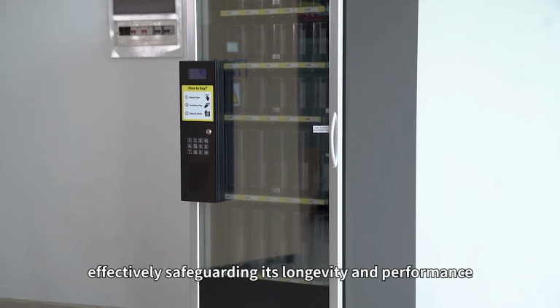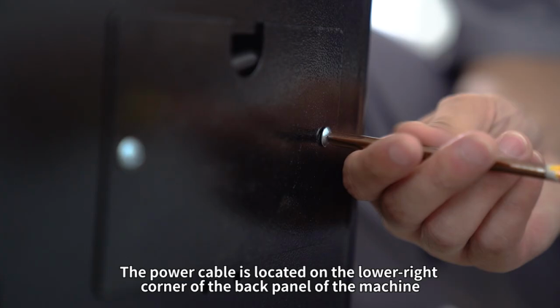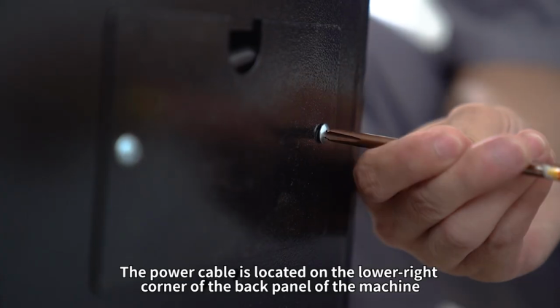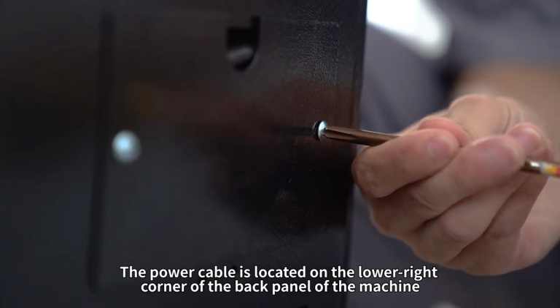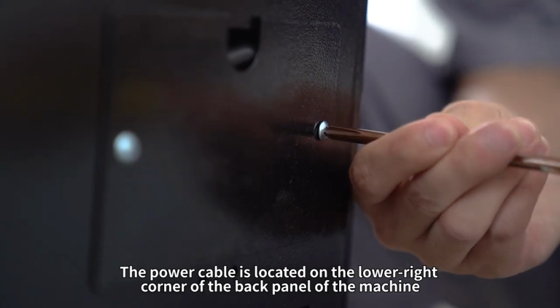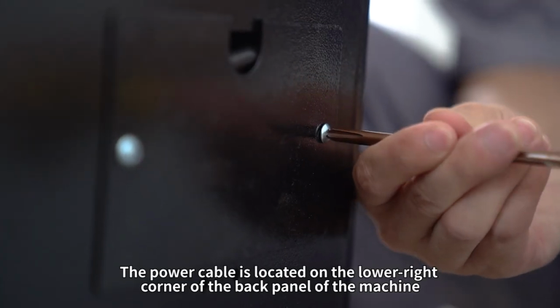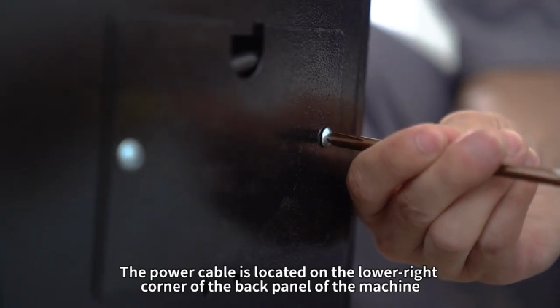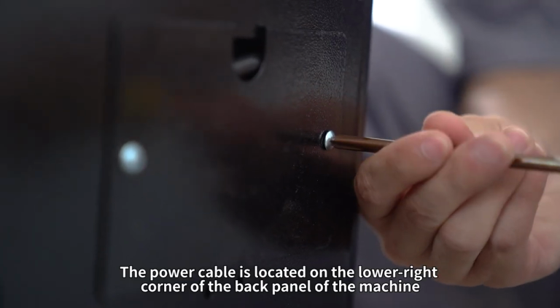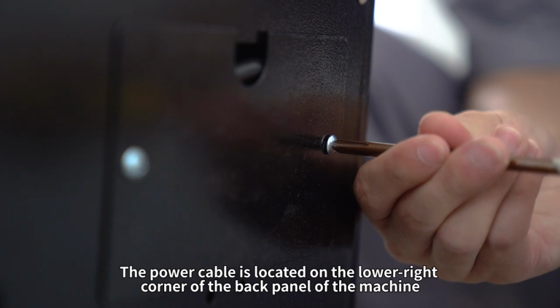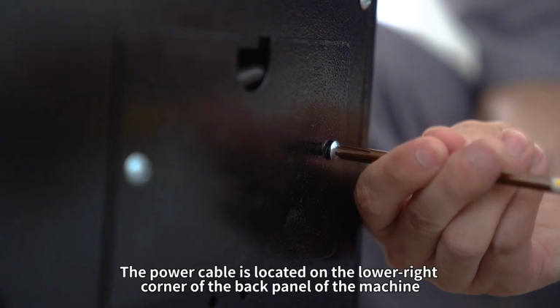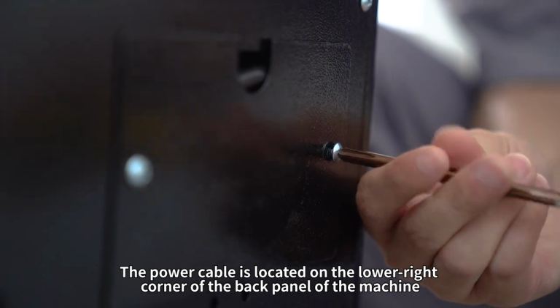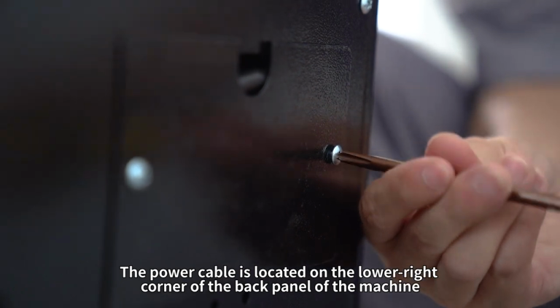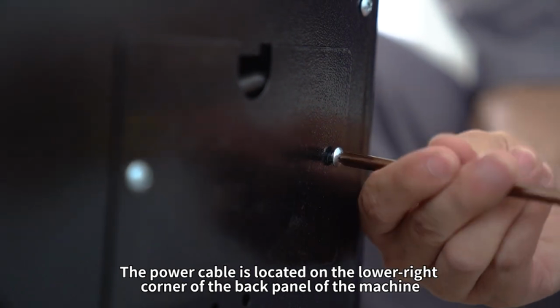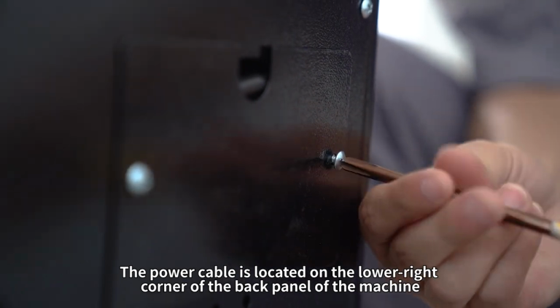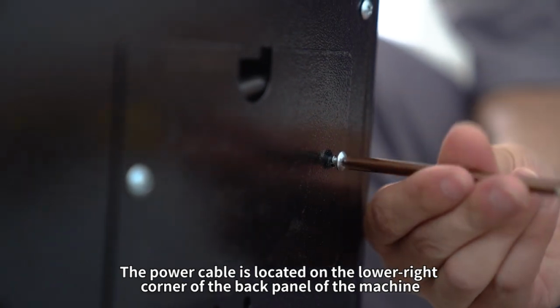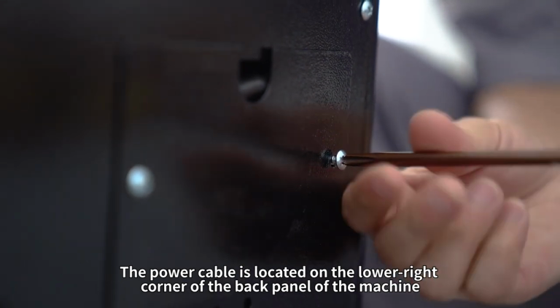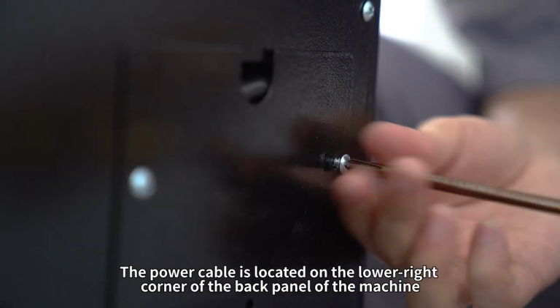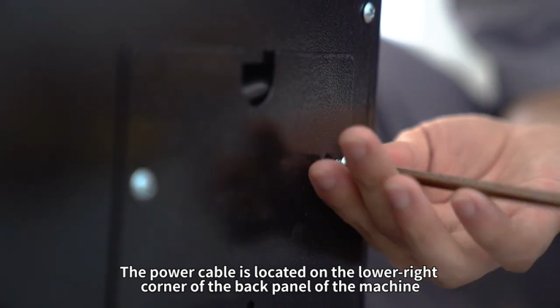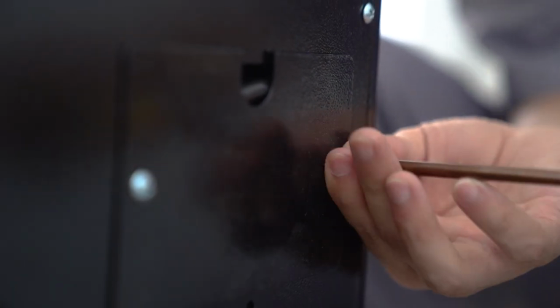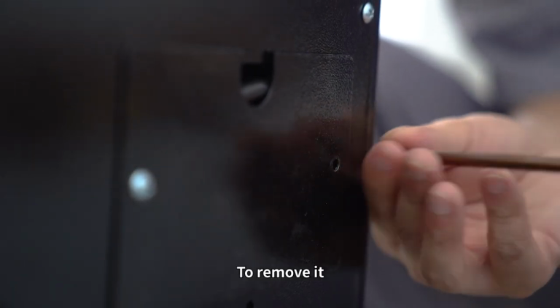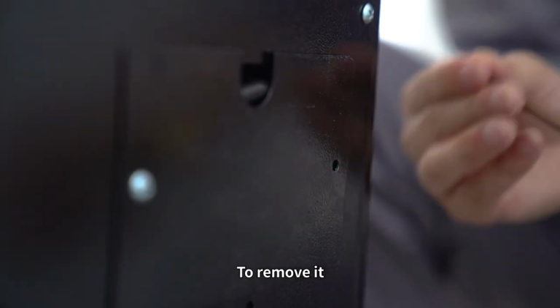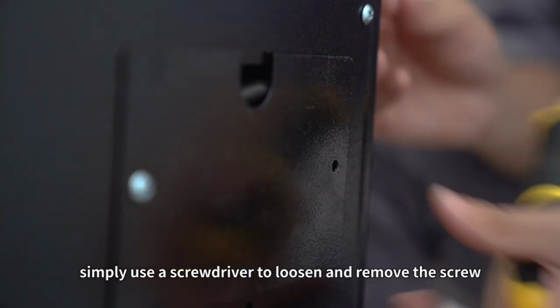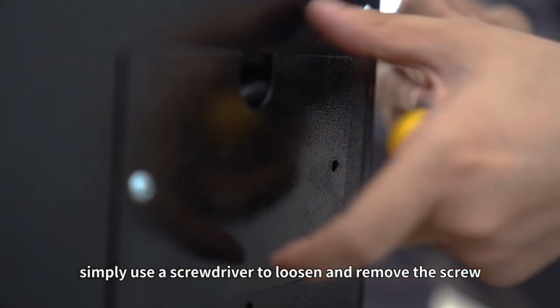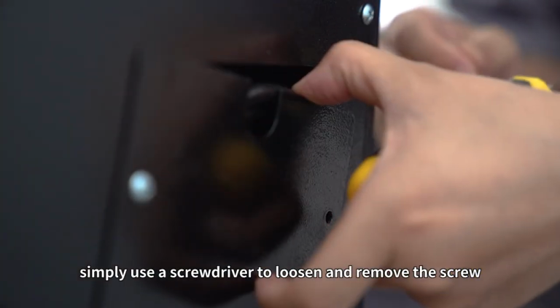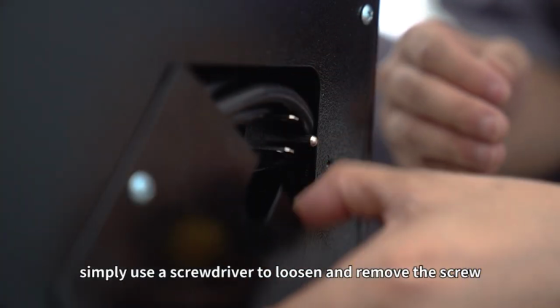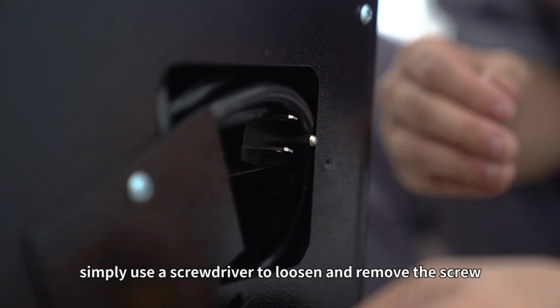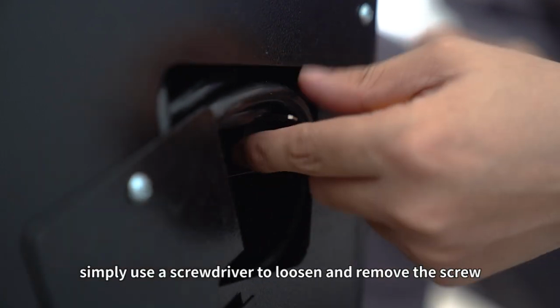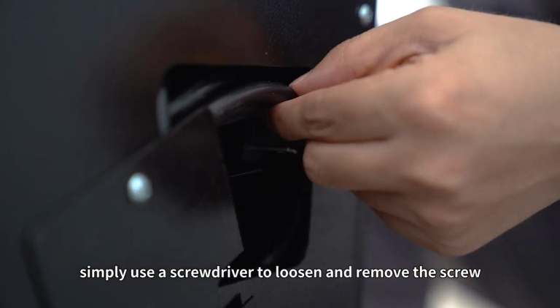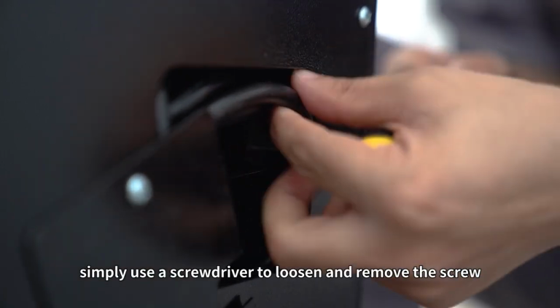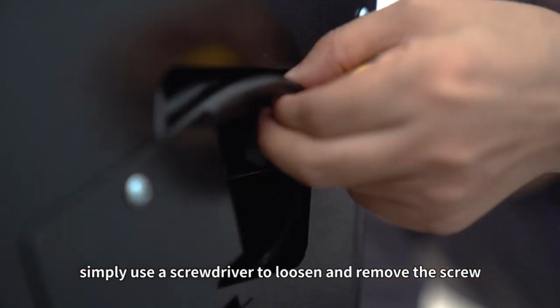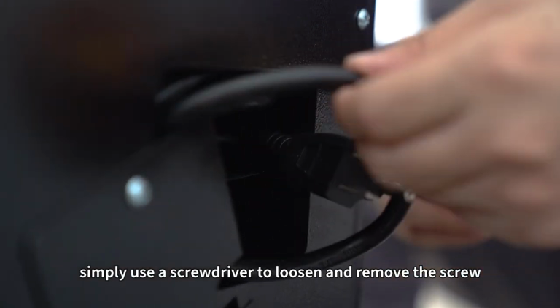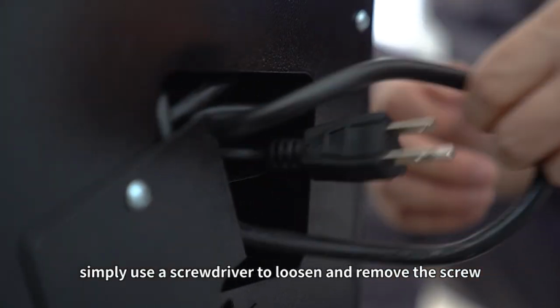The power cable is located on the lower right corner of the back panel of the machine. To remove it, simply use a screwdriver to loosen and remove the screw.